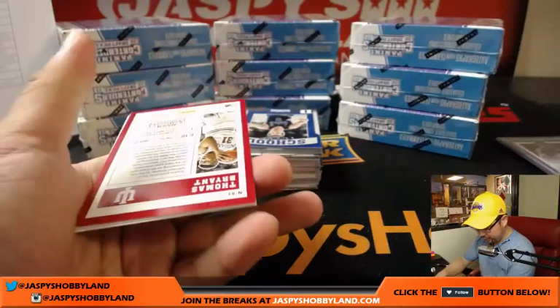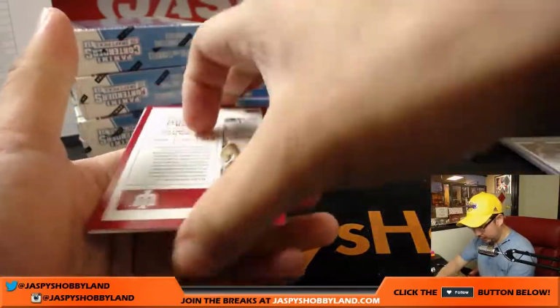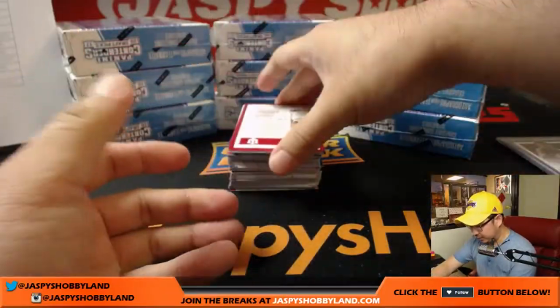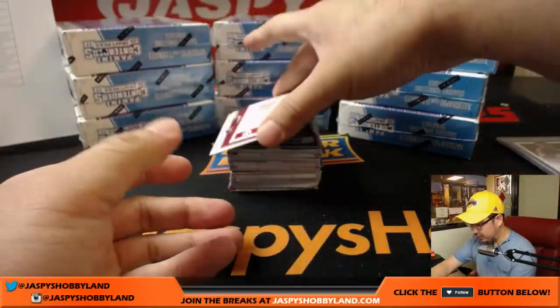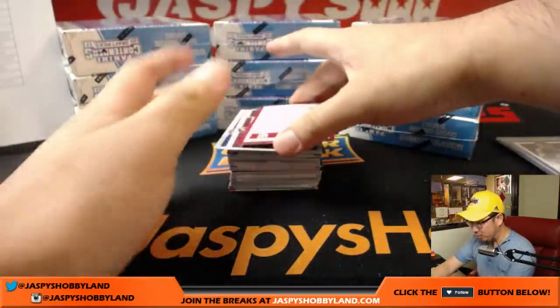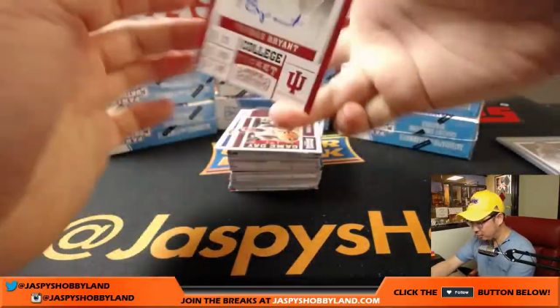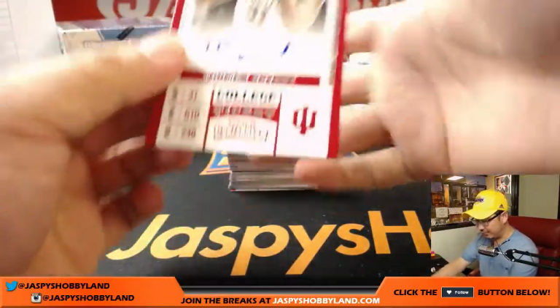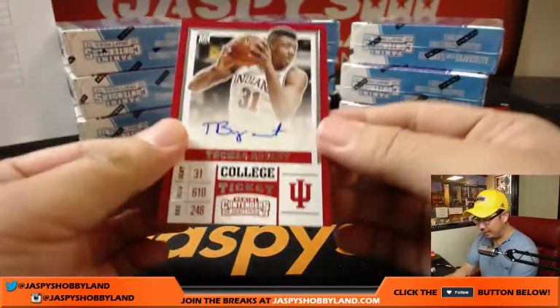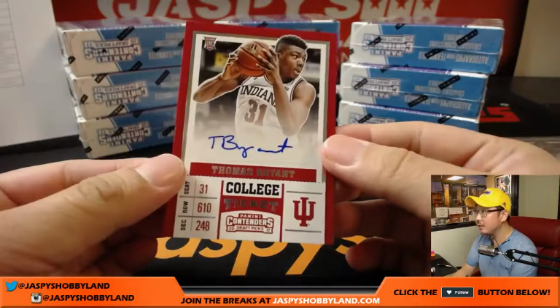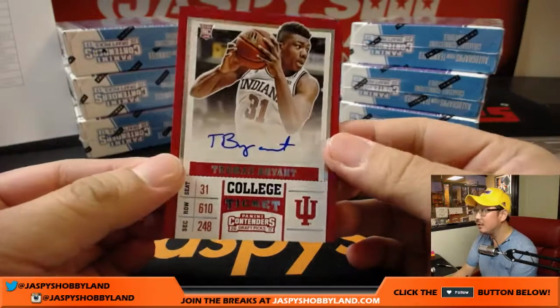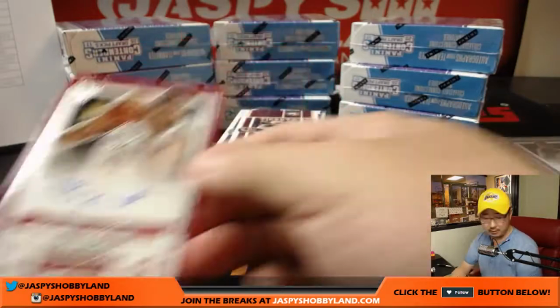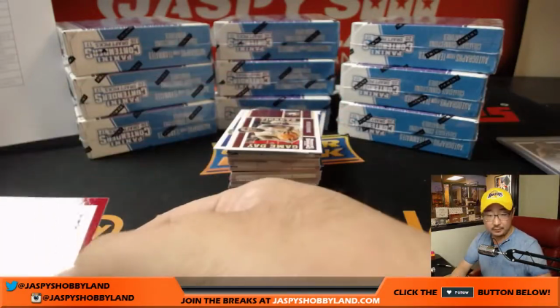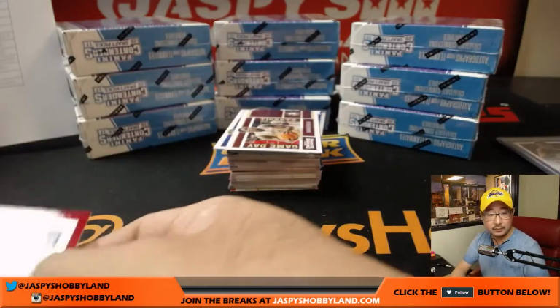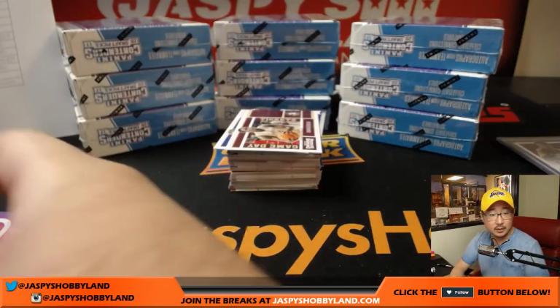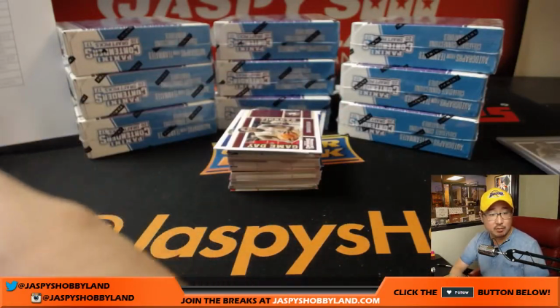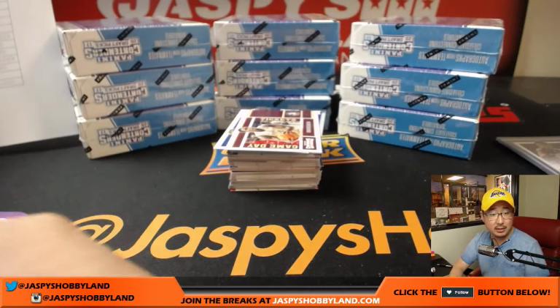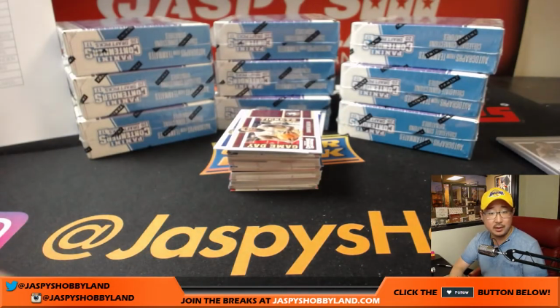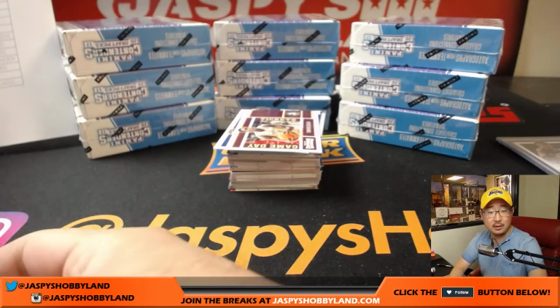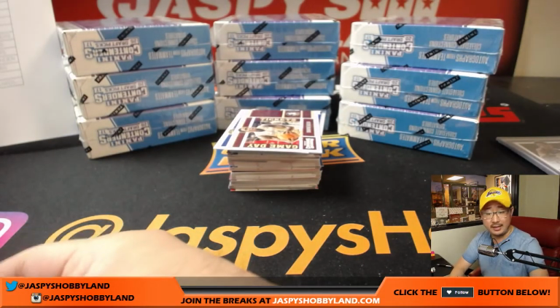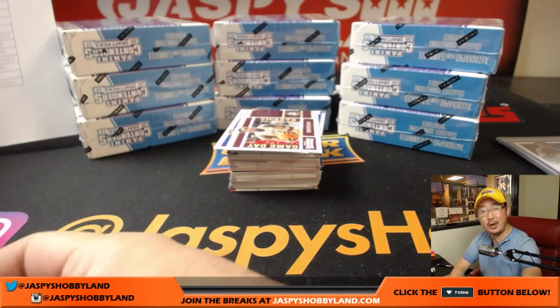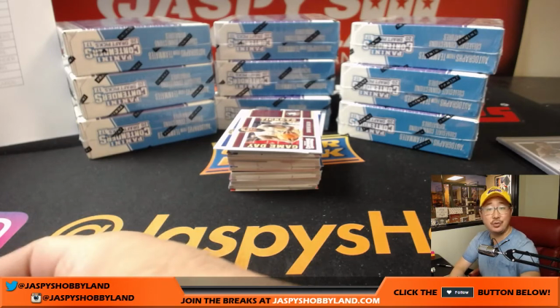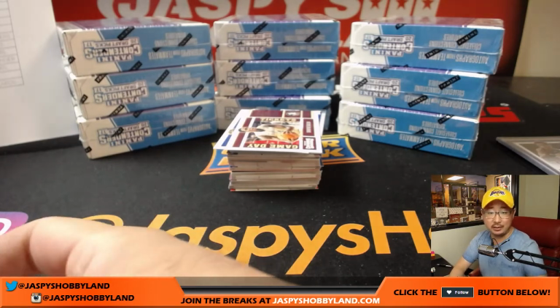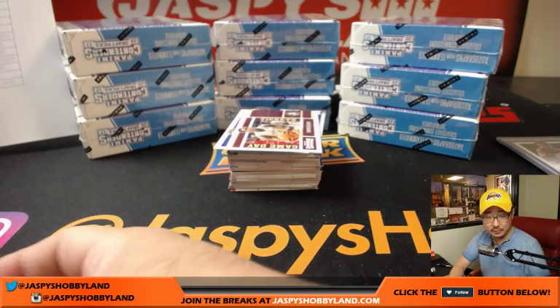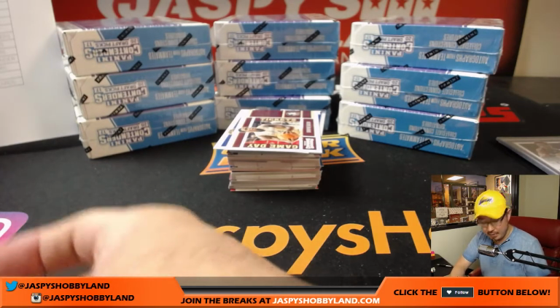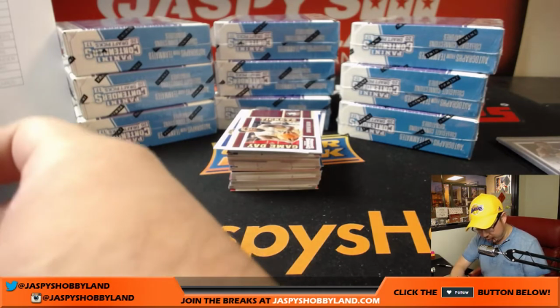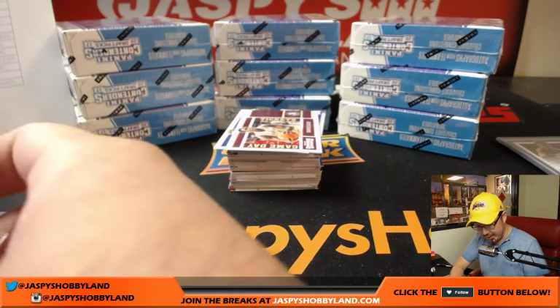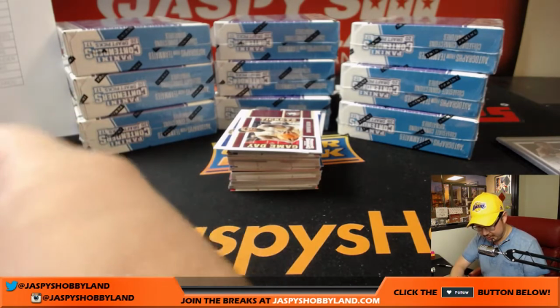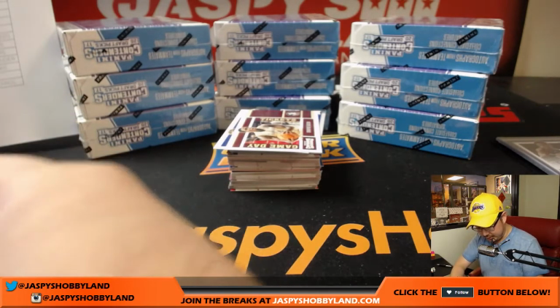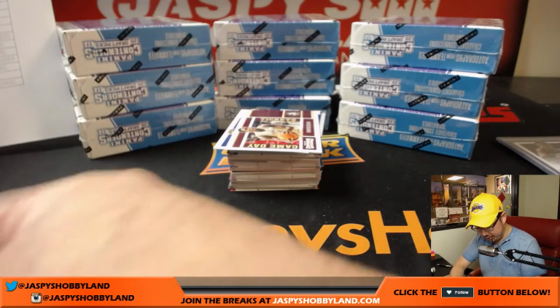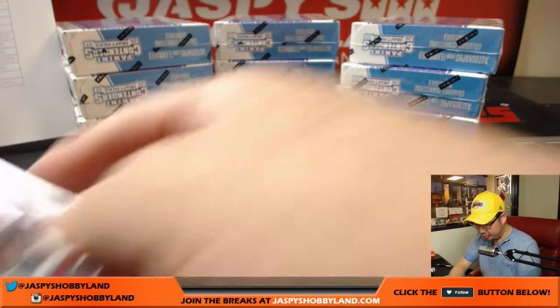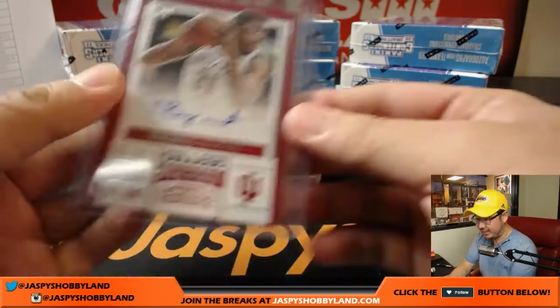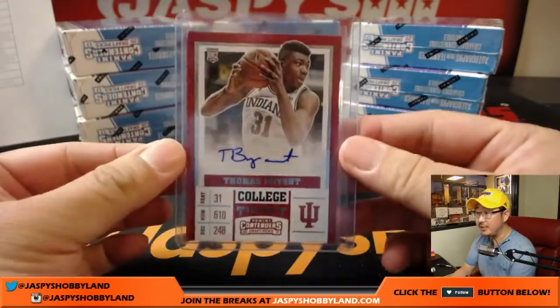And we've got Thomas Bryant, who I also believe is a Laker. Thomas Bryant — yes, was traded to the Lakers by the Utah Jazz. So that'll go to JT, Jeremy Tillman.